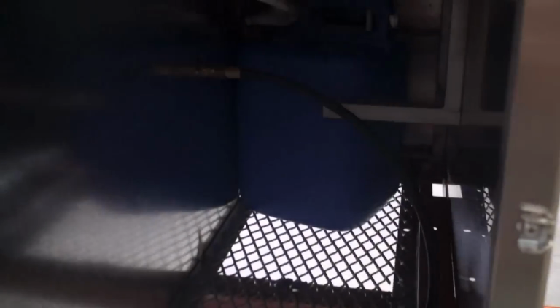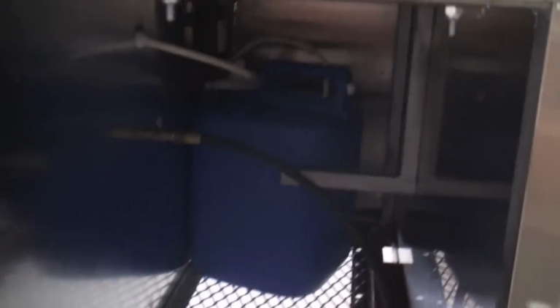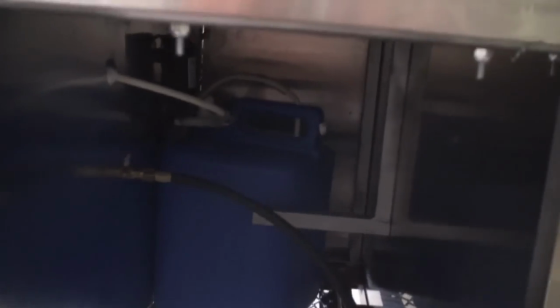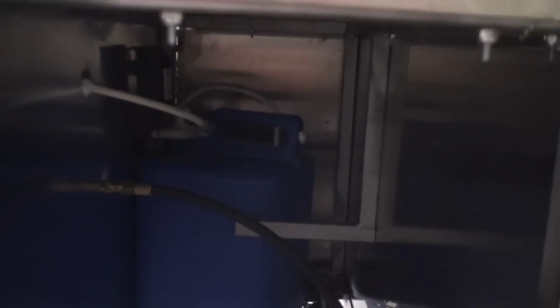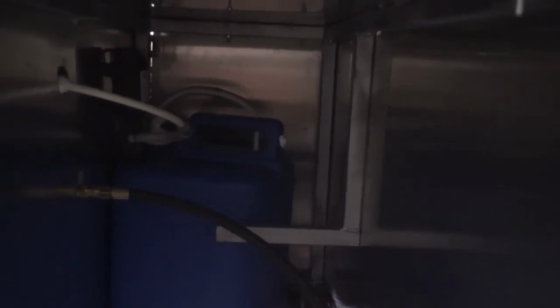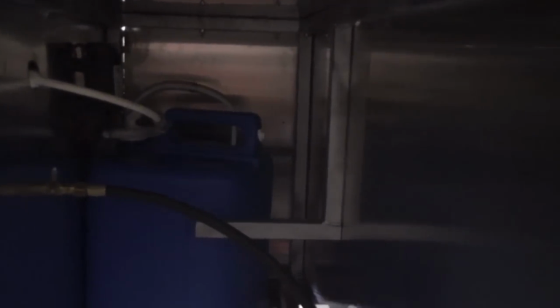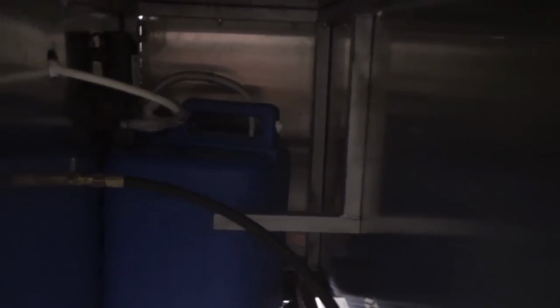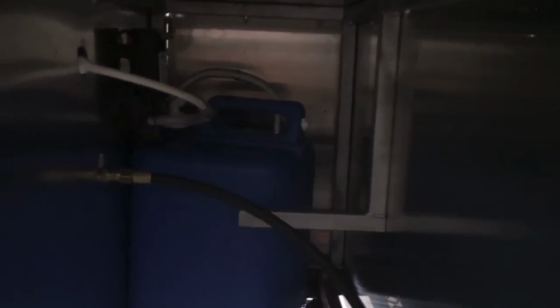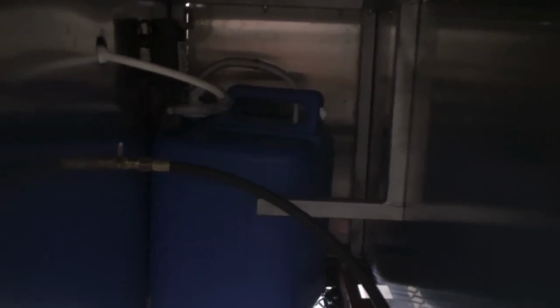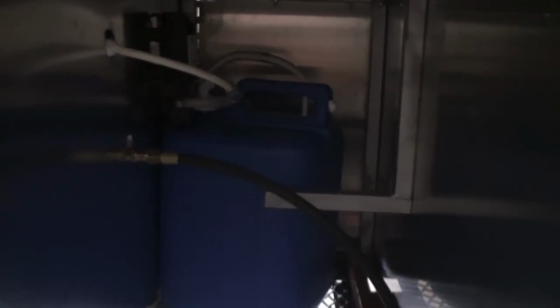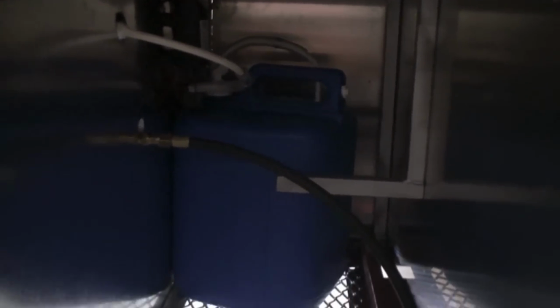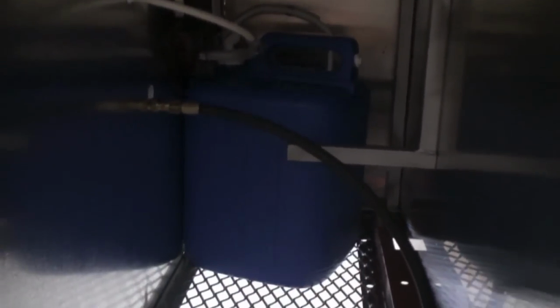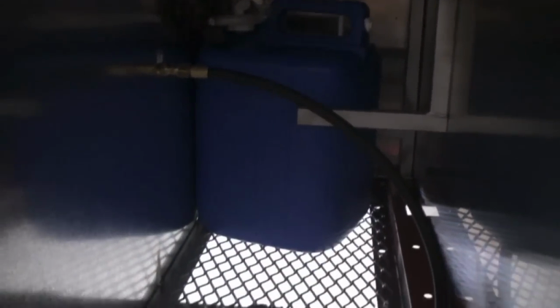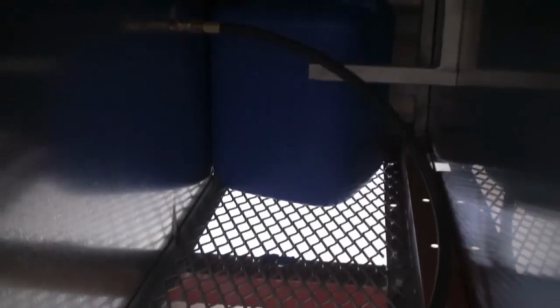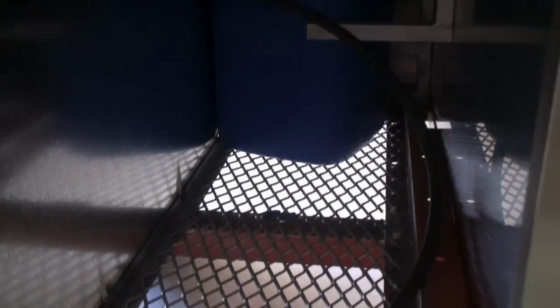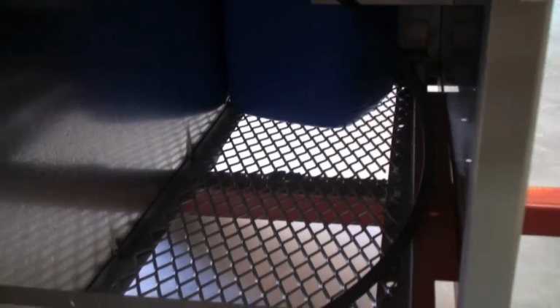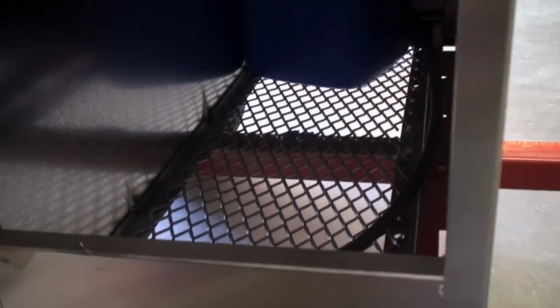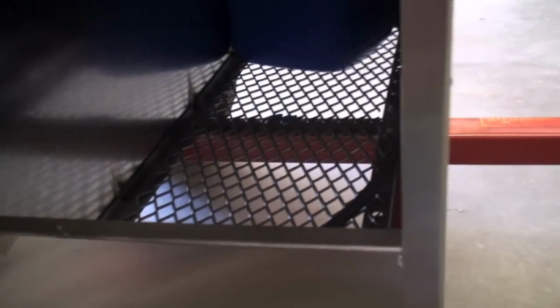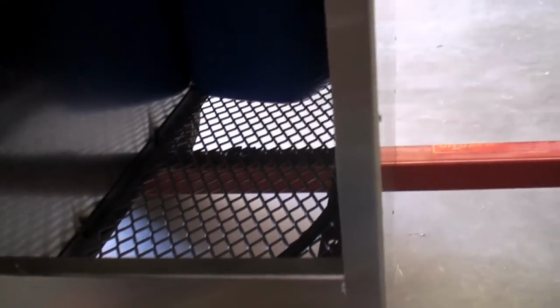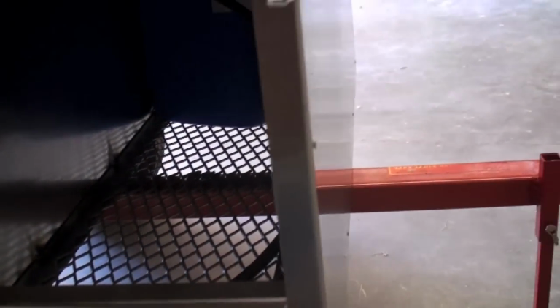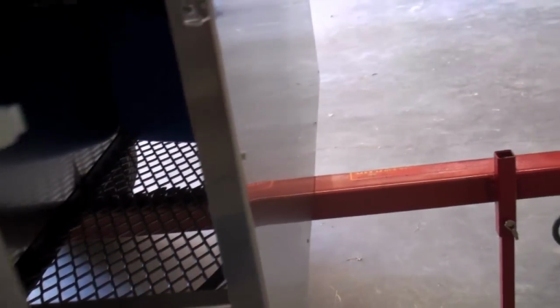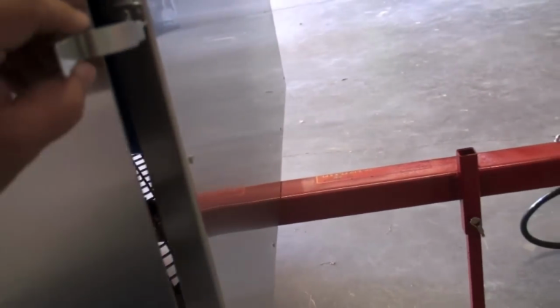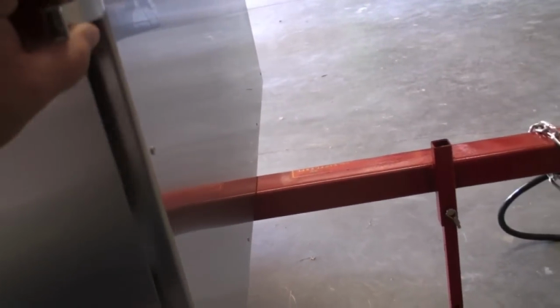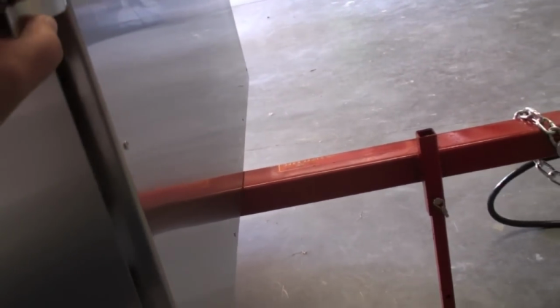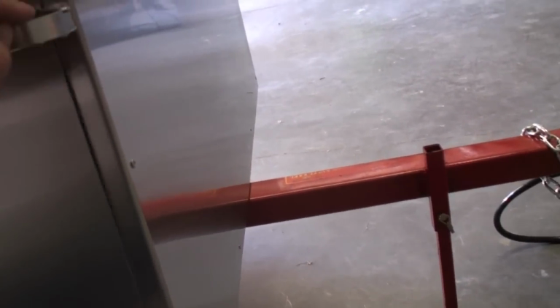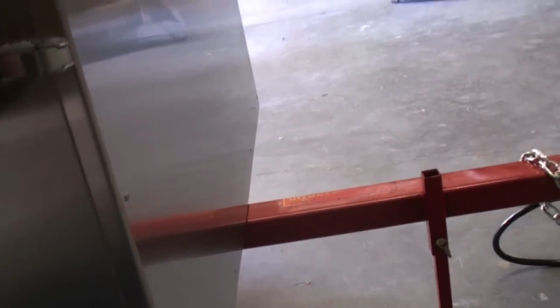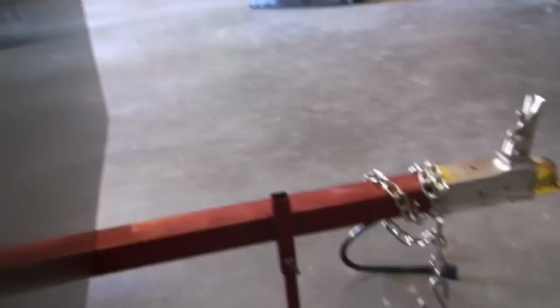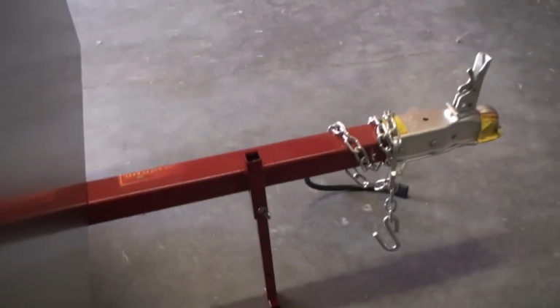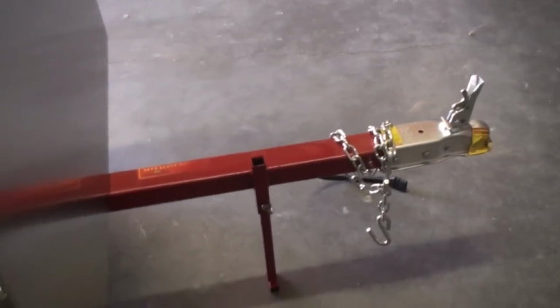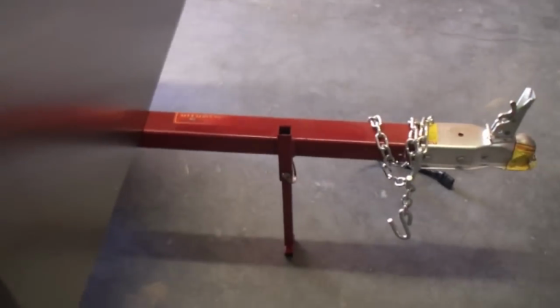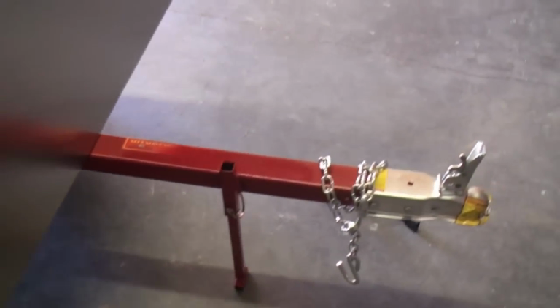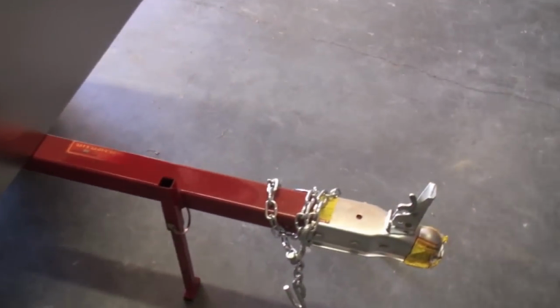The entire exterior of the cart is NSF 304 grade stainless steel. We don't use aluminum, galvanized, or any other type of product in and around the cart. The underneath of the cart is all solid steel.